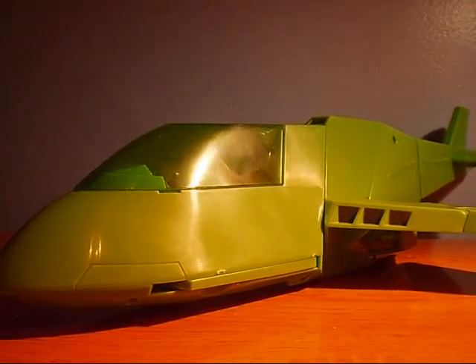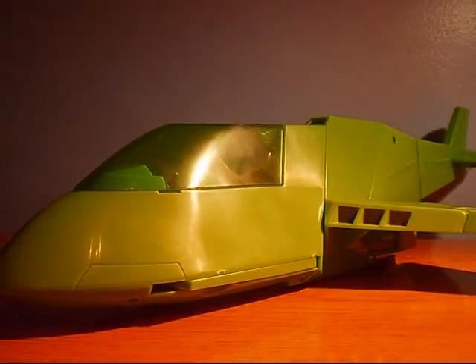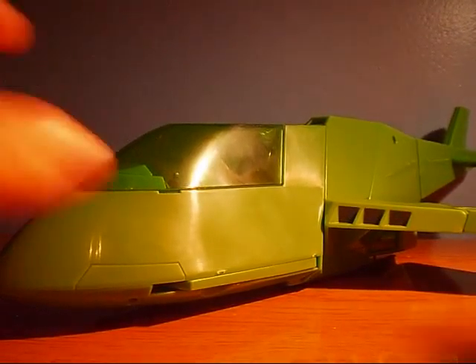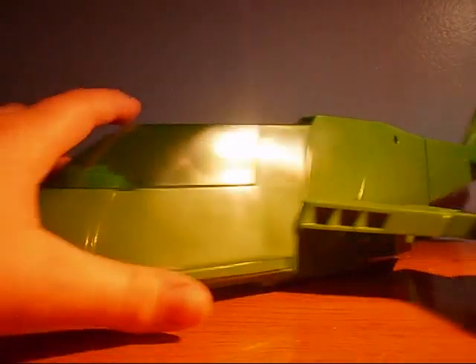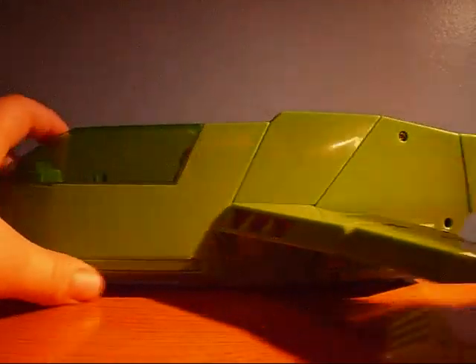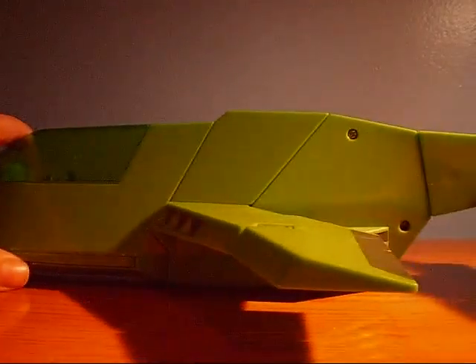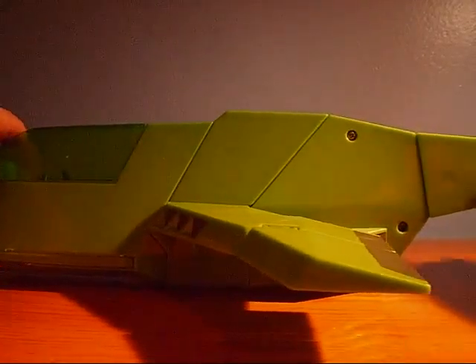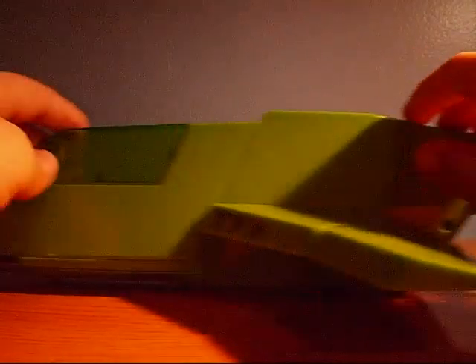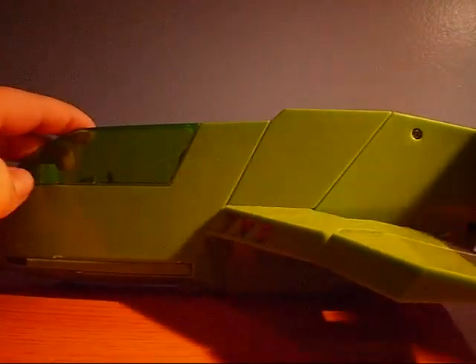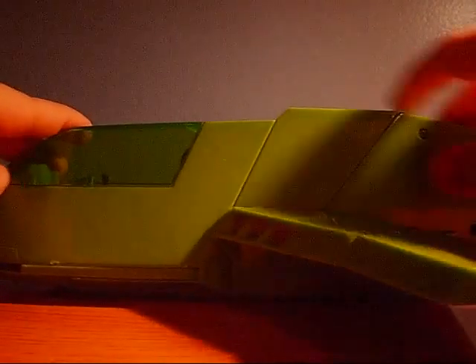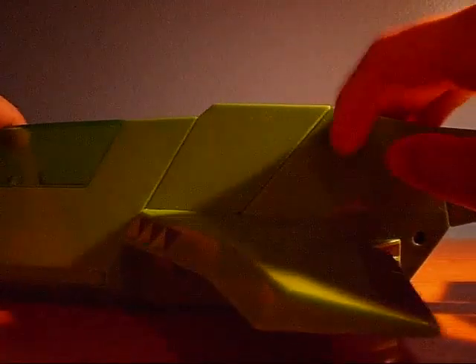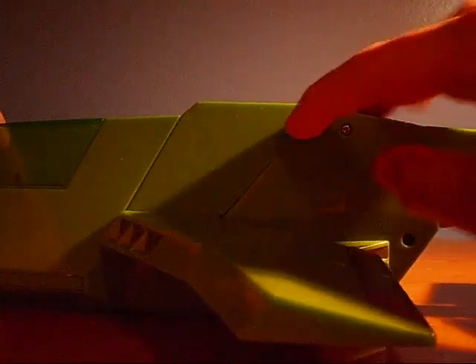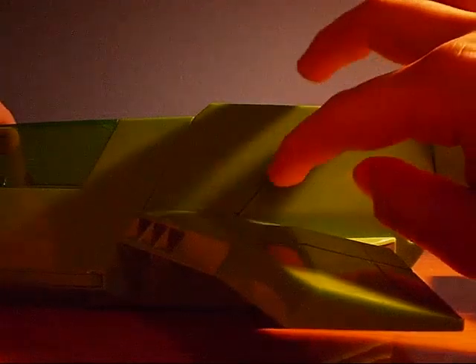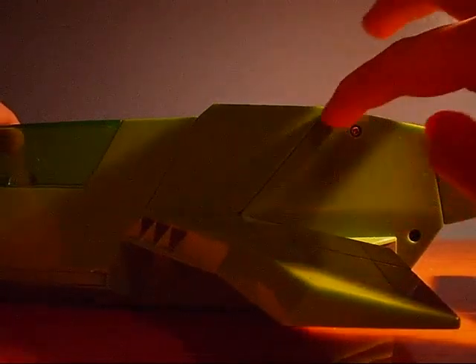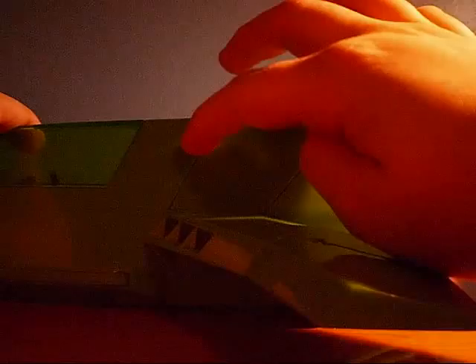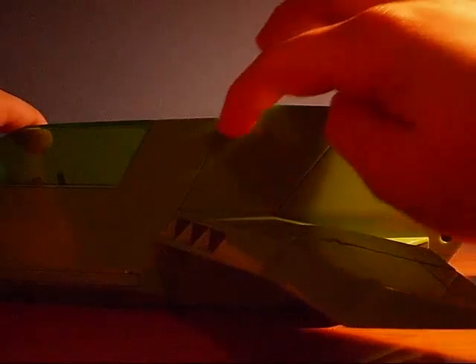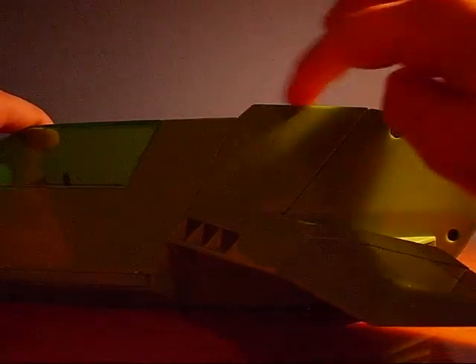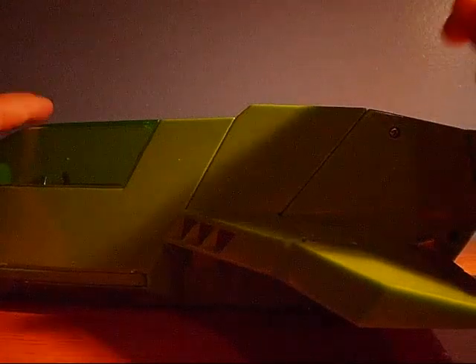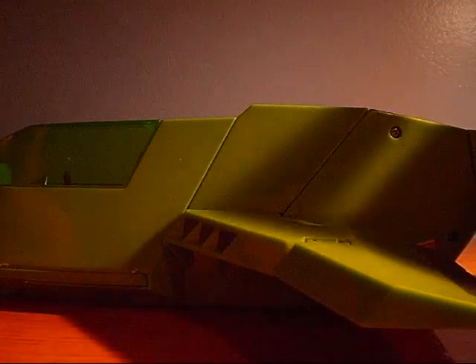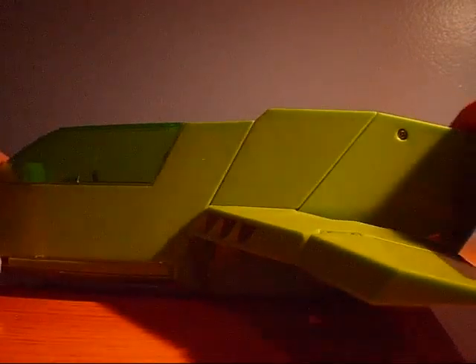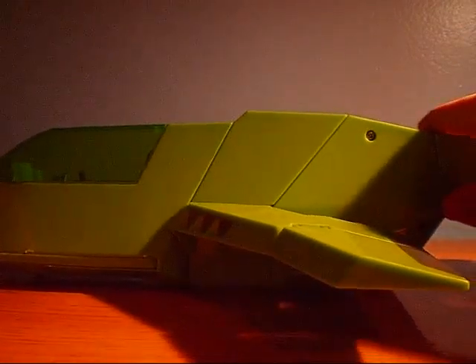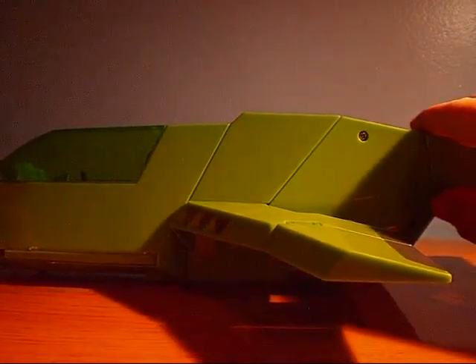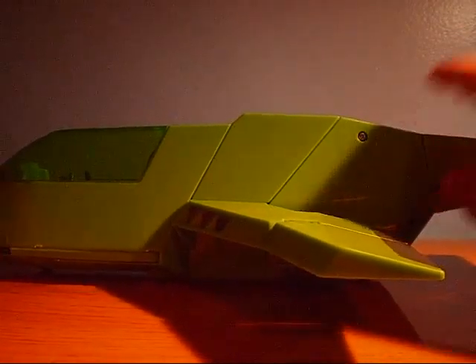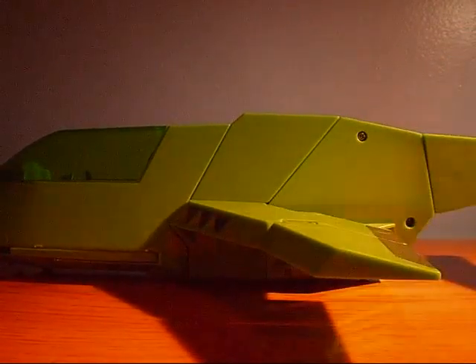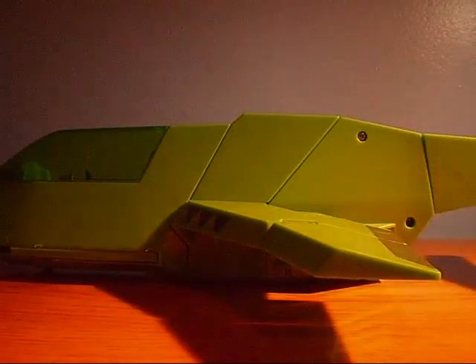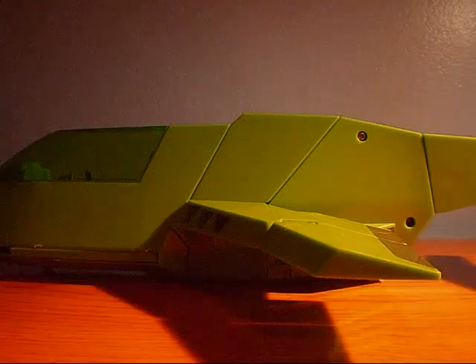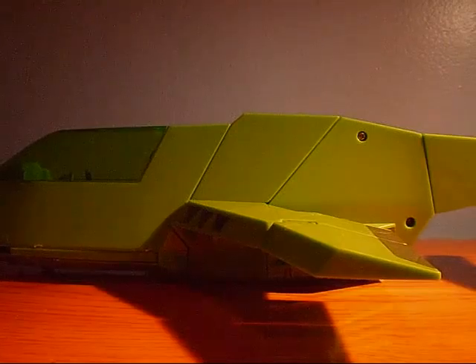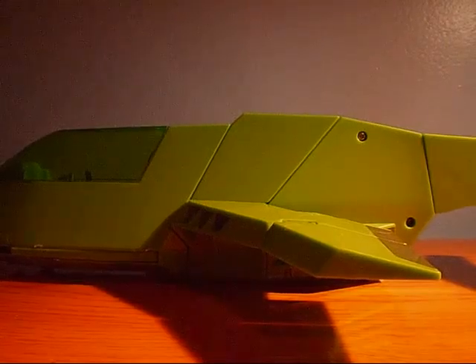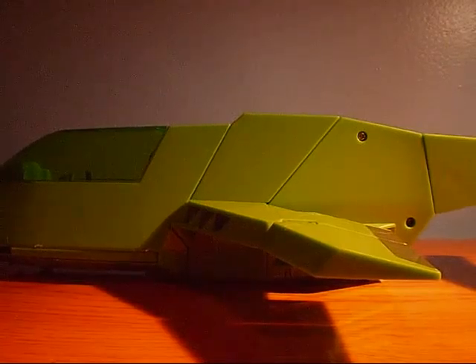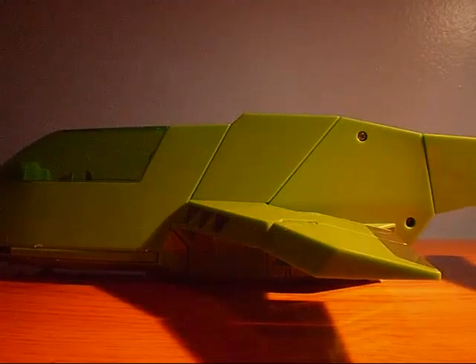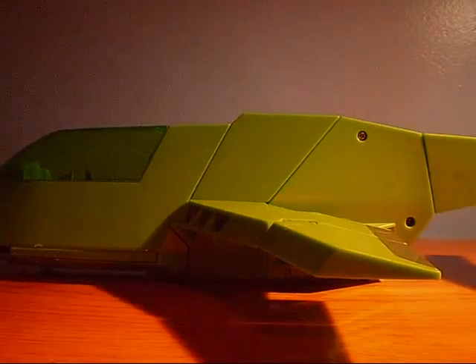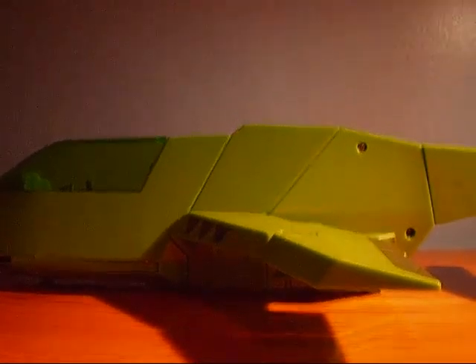Now, as you can see, the Ross Bucky vehicle is in 3 separate parts. I will show you the 3 vehicles that are needed to complete the Ross Bucky 3.